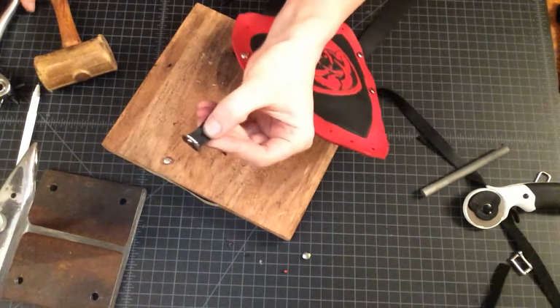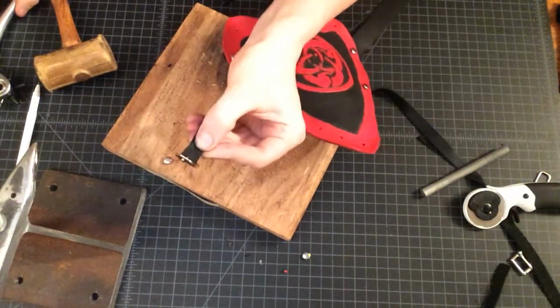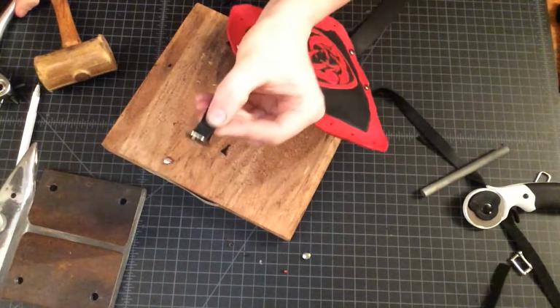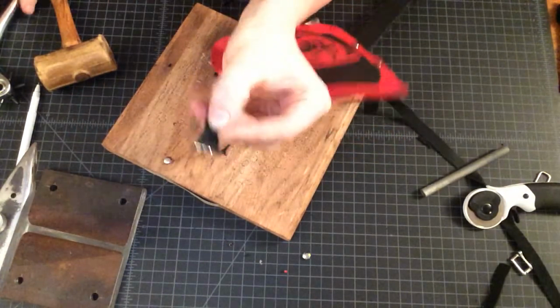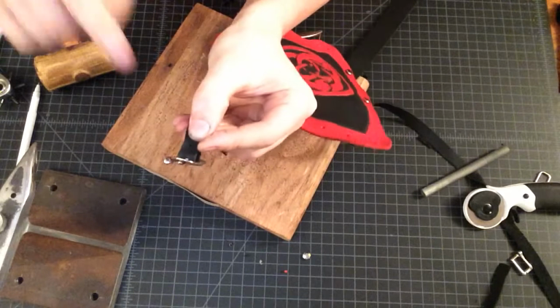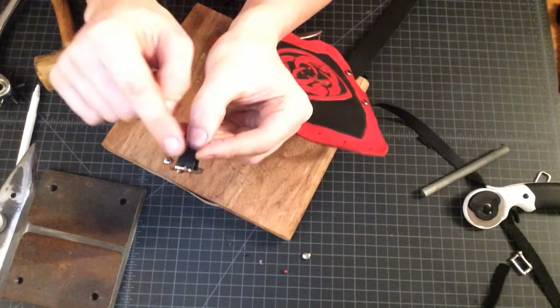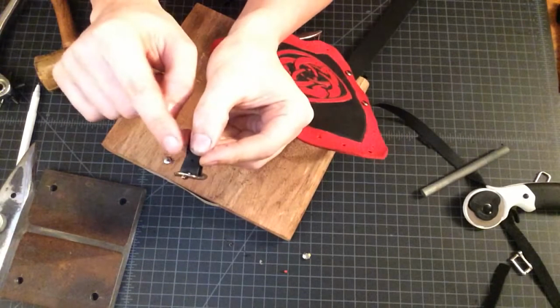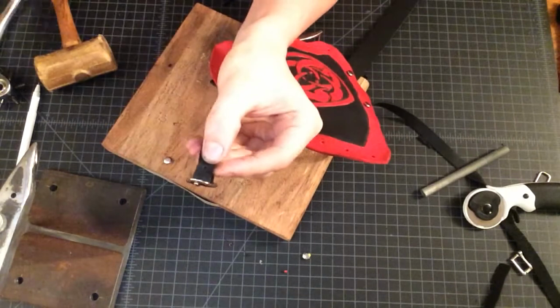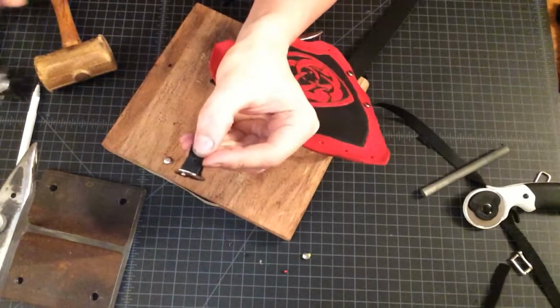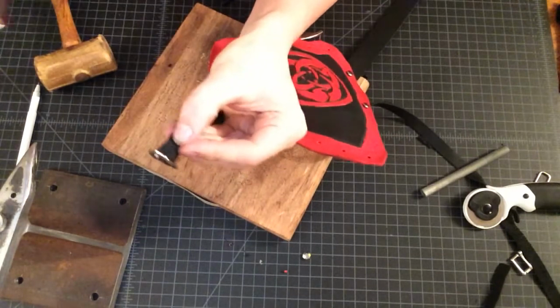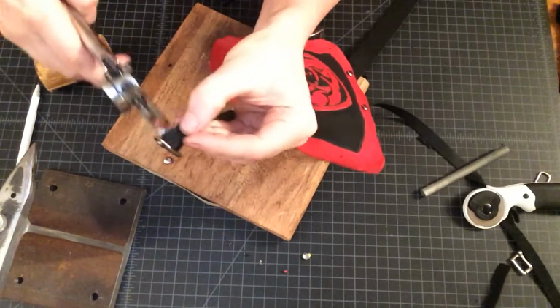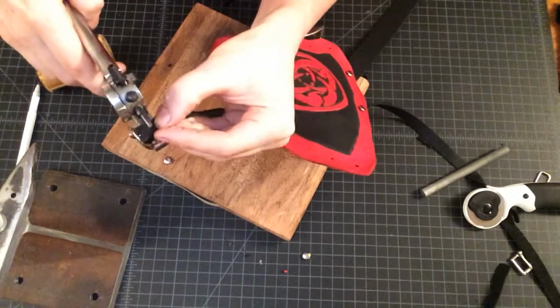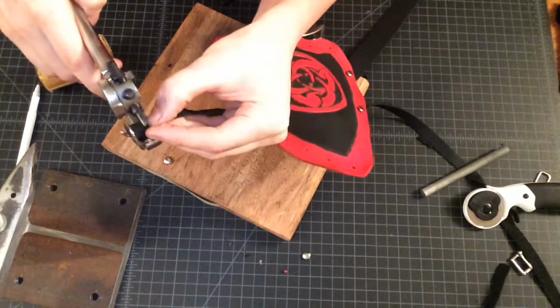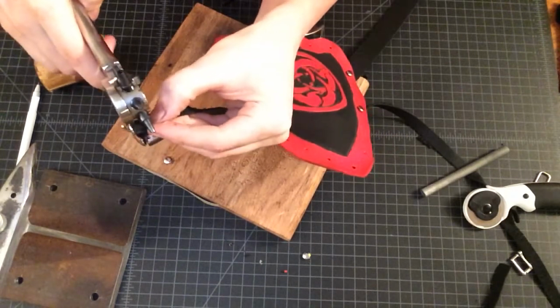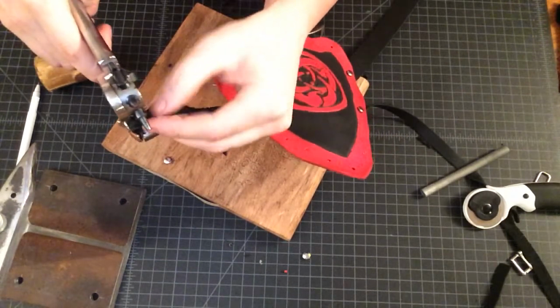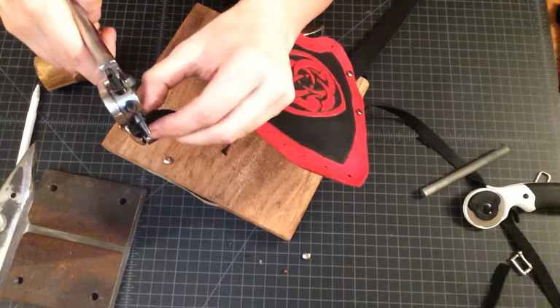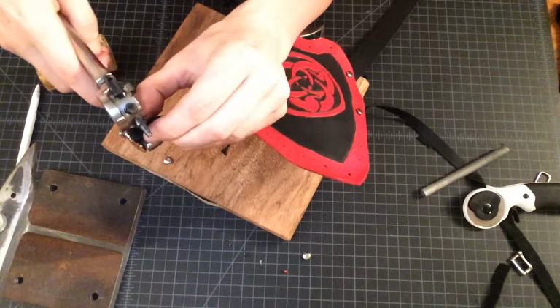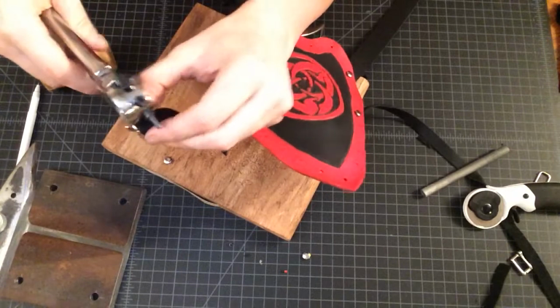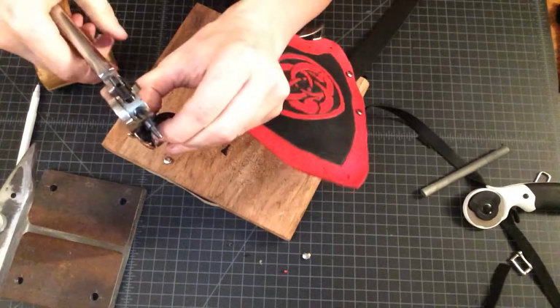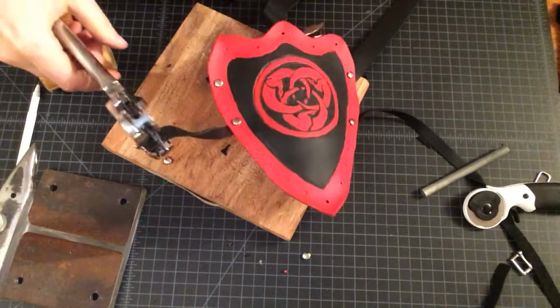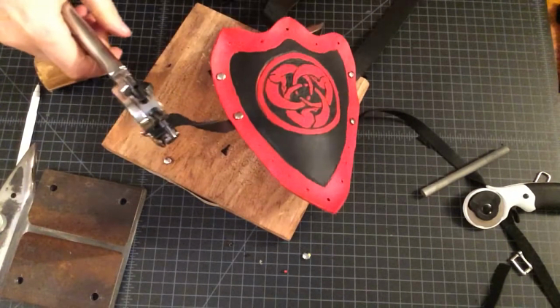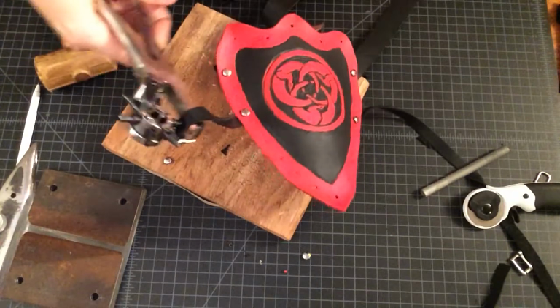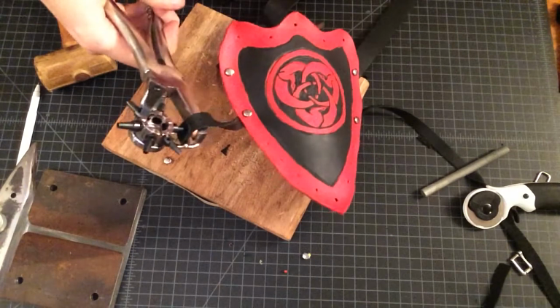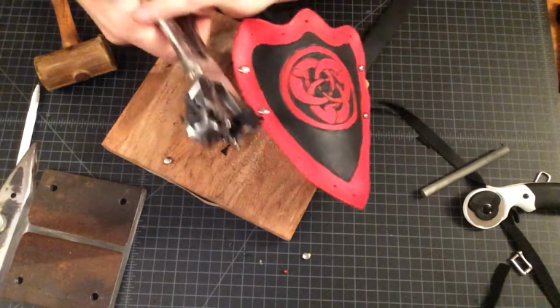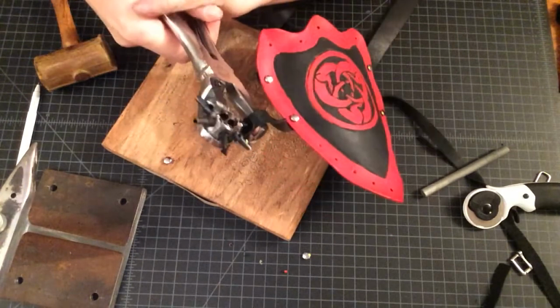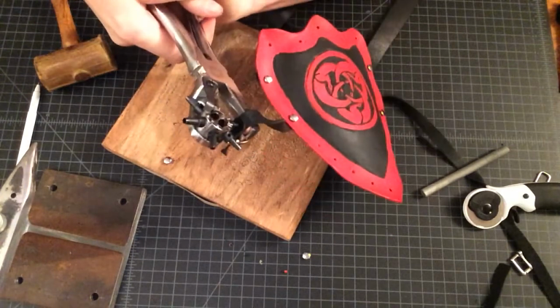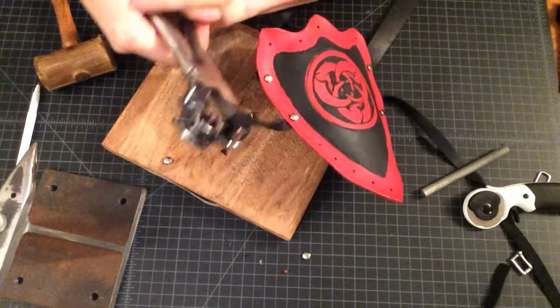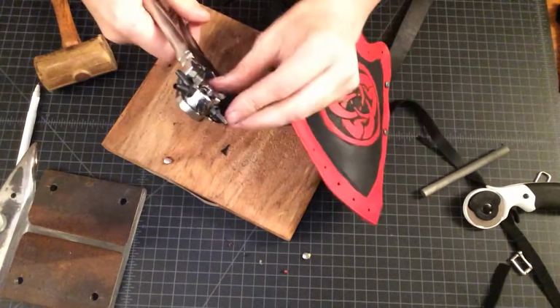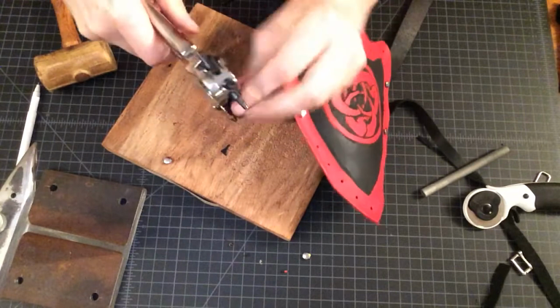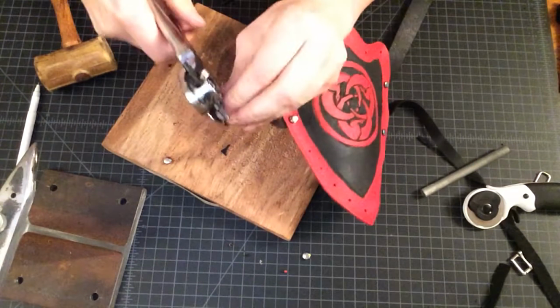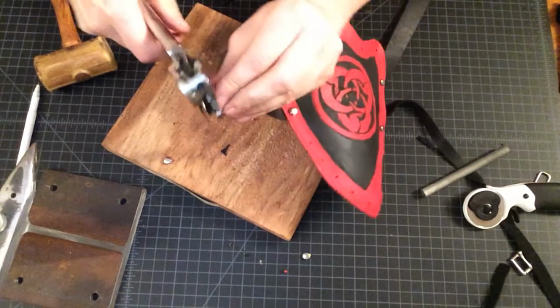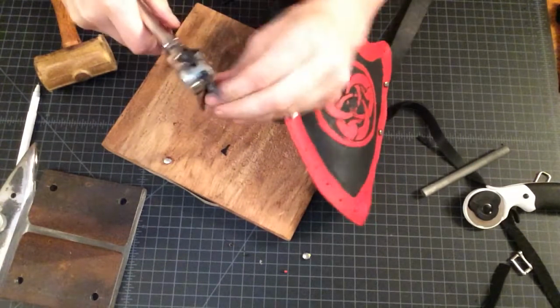We've got our hole right here, and now we can take our center punch — or our hole punch — just set it up, squeeze, and we're good to go.